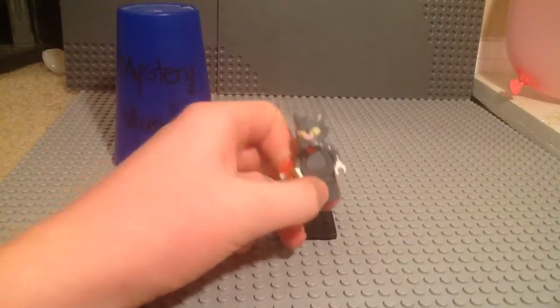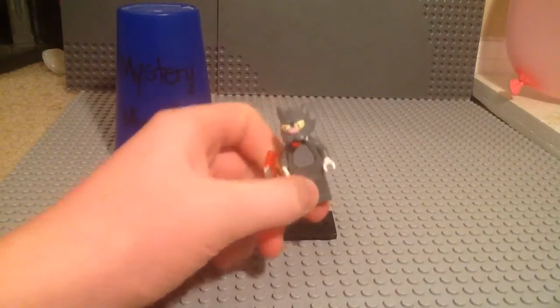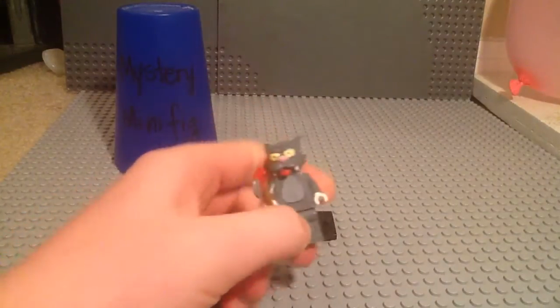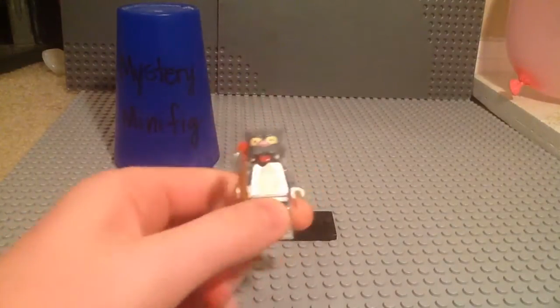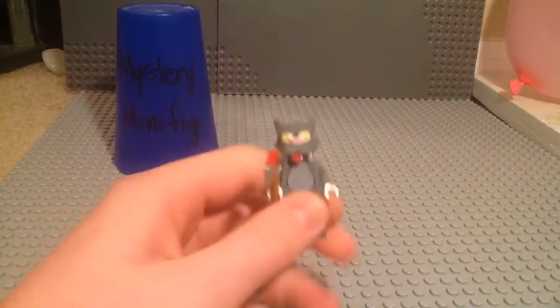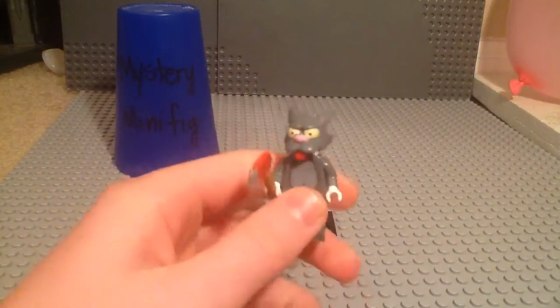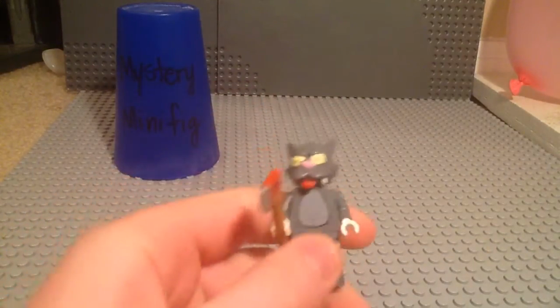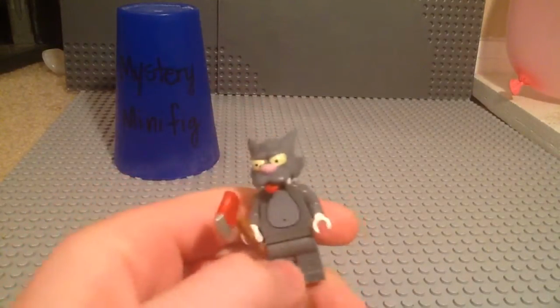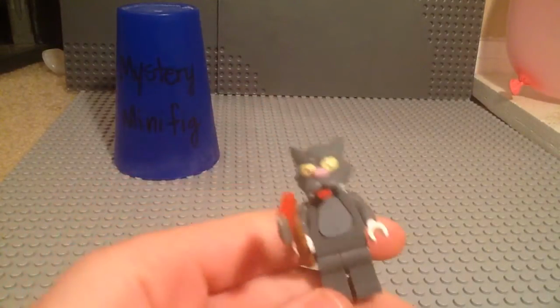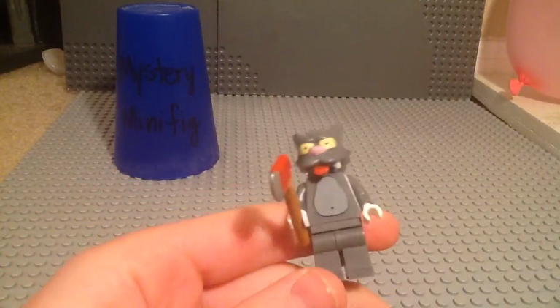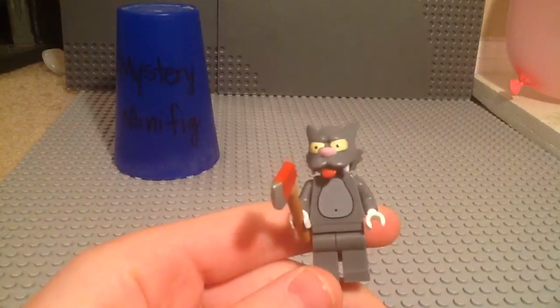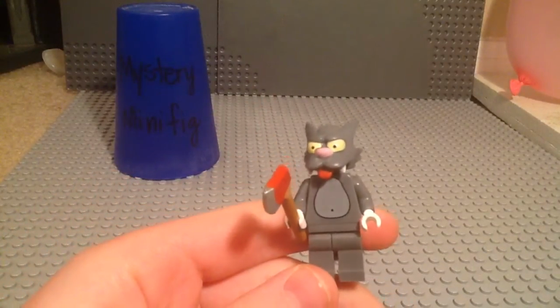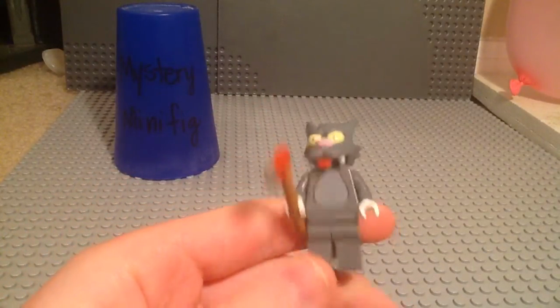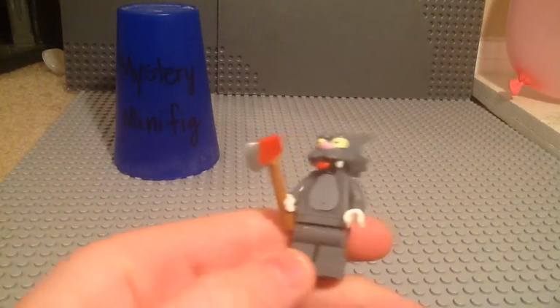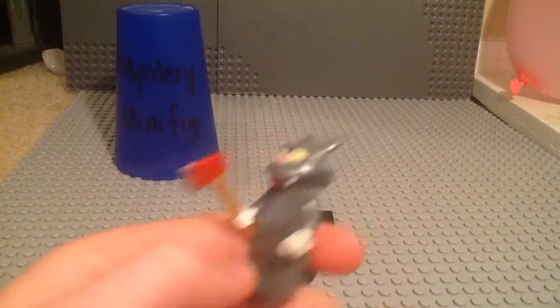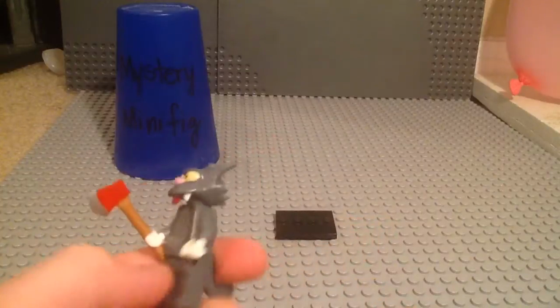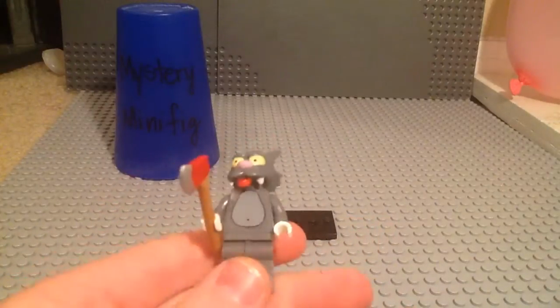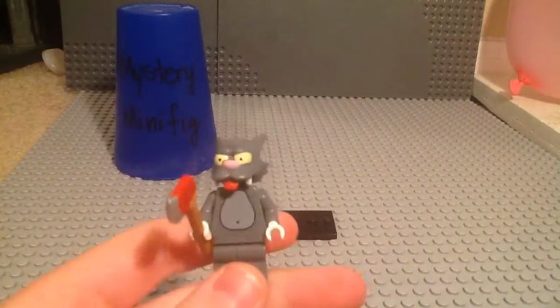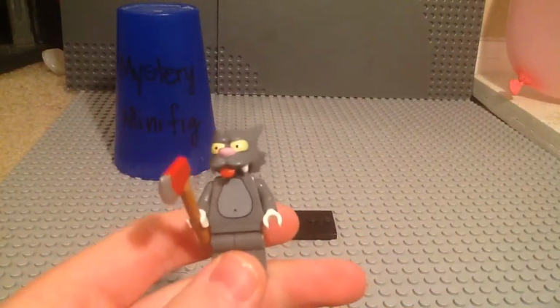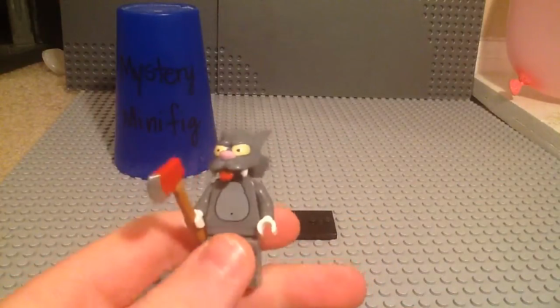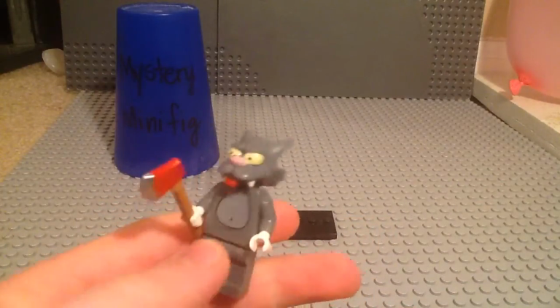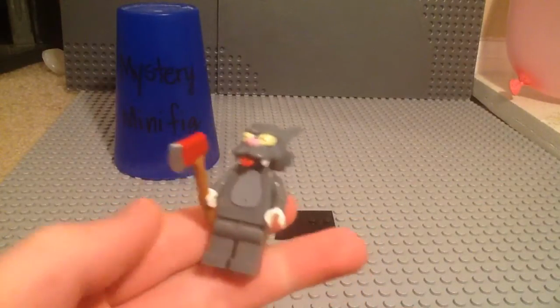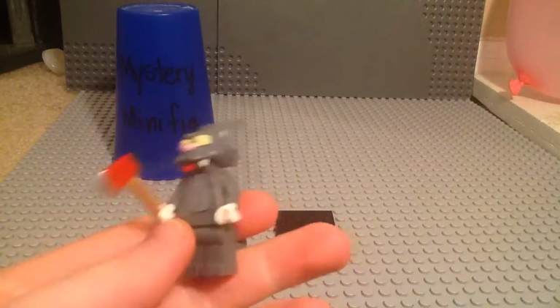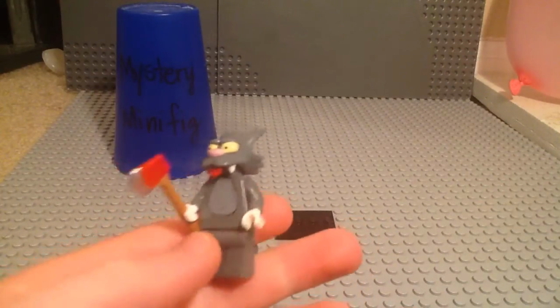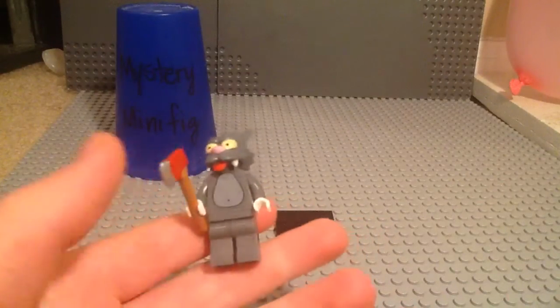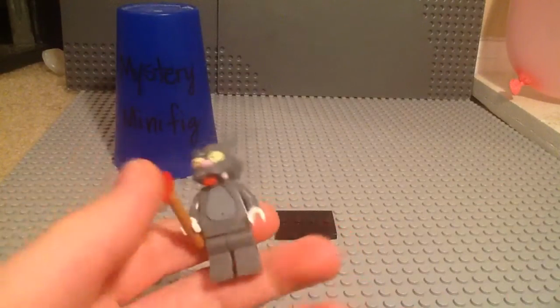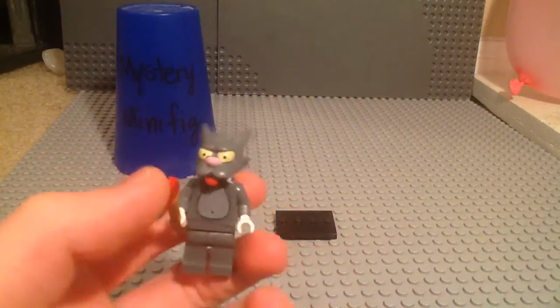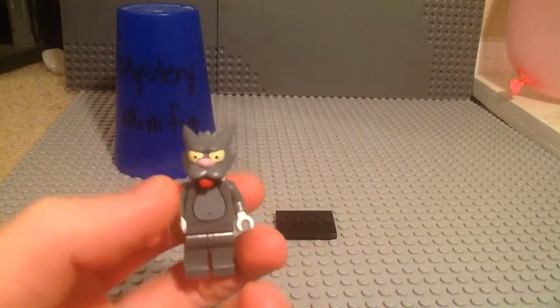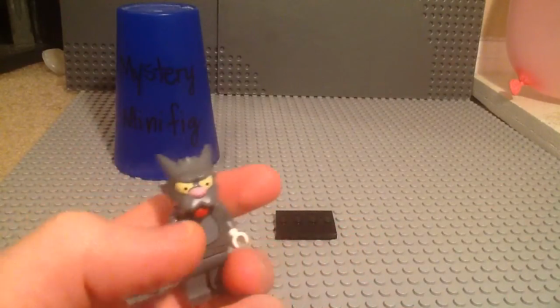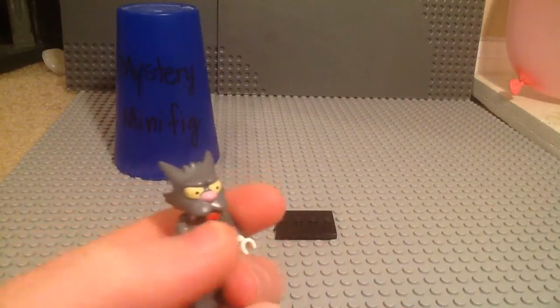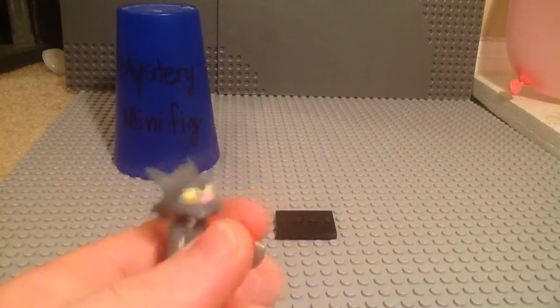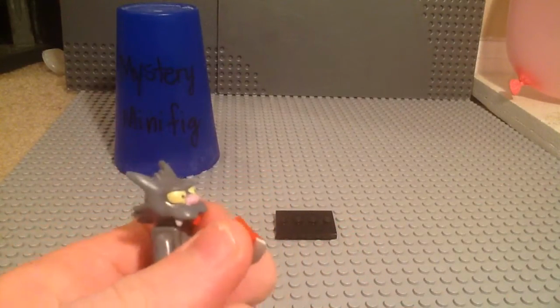Last time I did Itchy from The Itchy and Scratchy Show, and he's also from the same show. He's Itchy's archenemy.